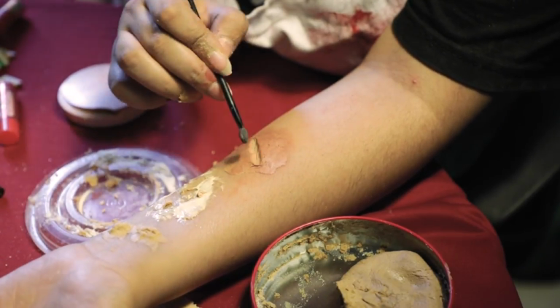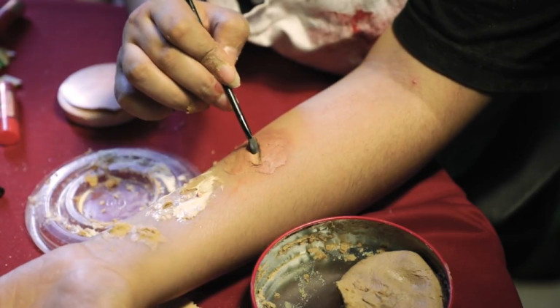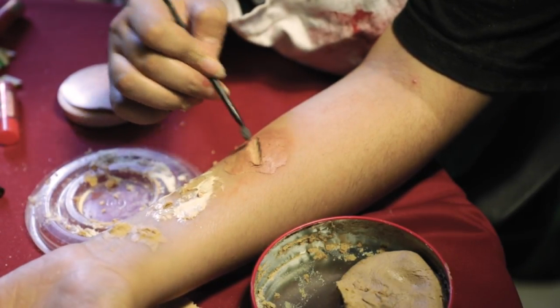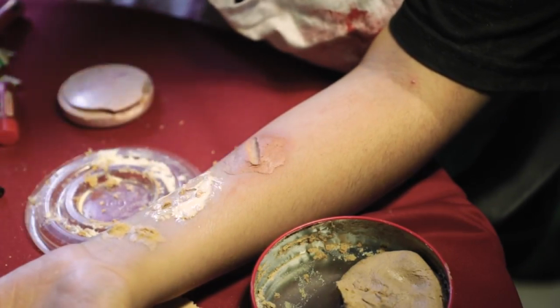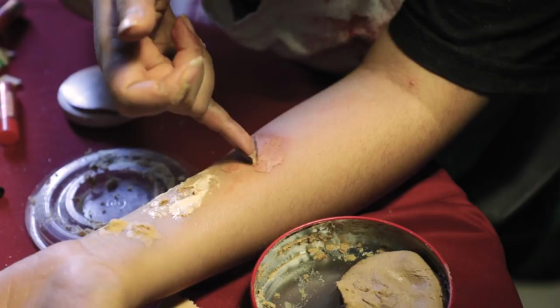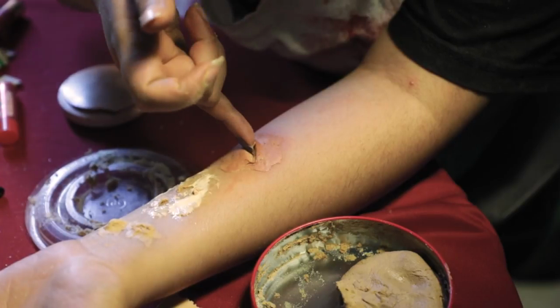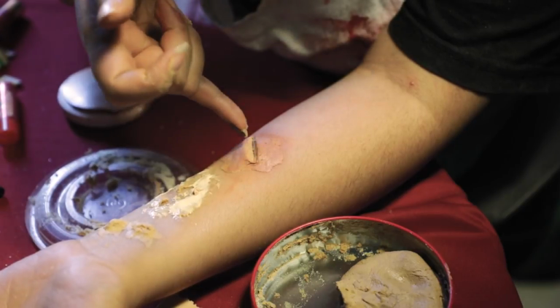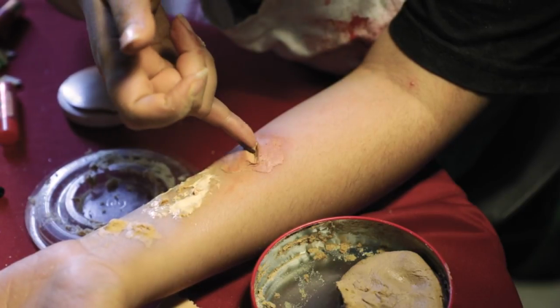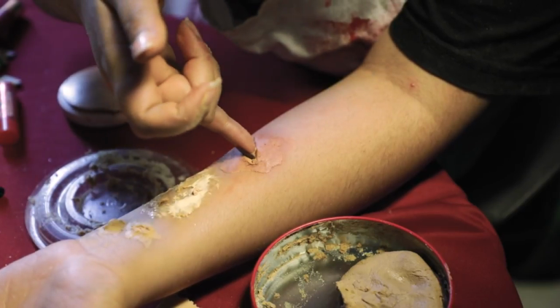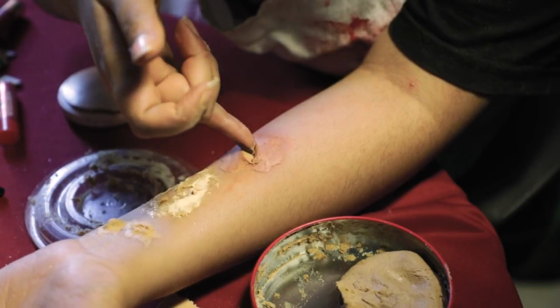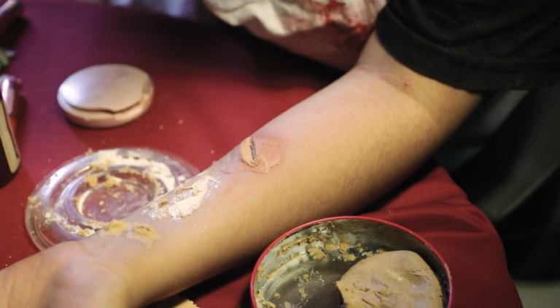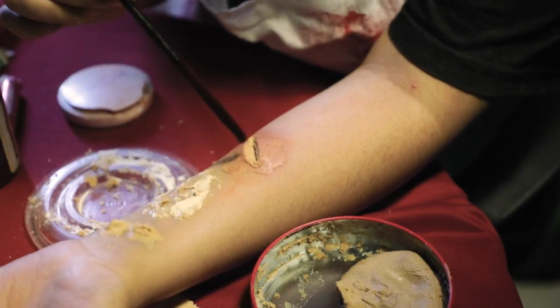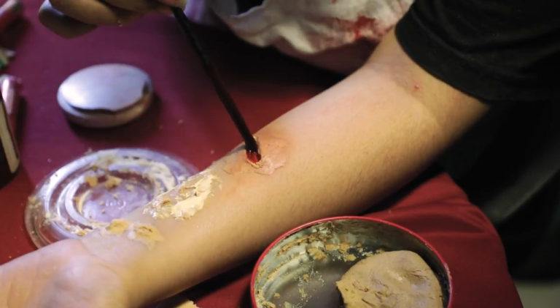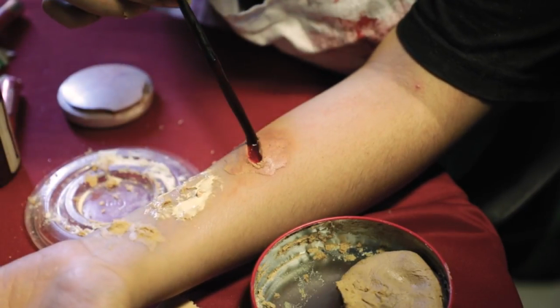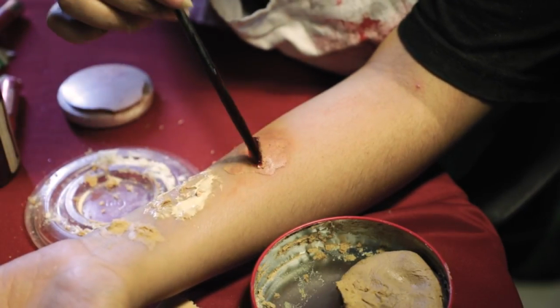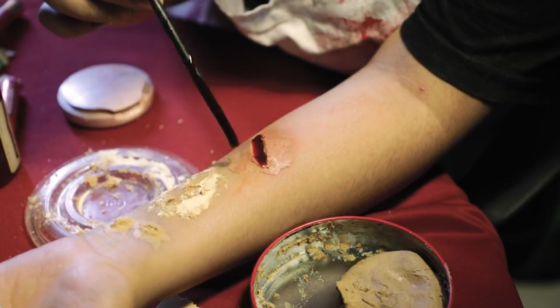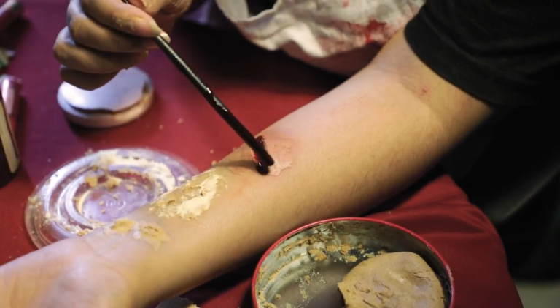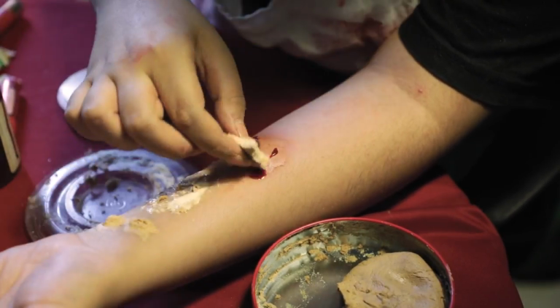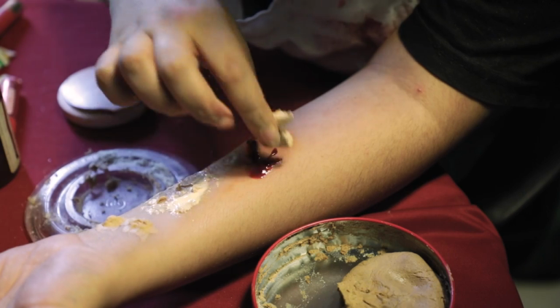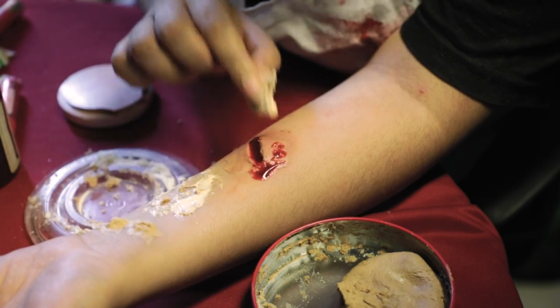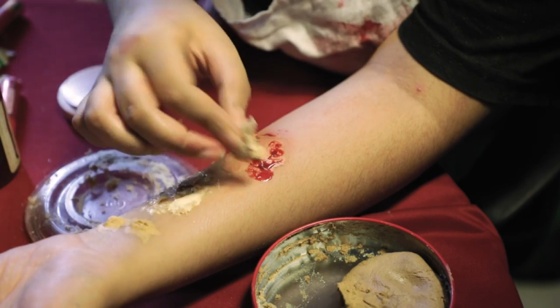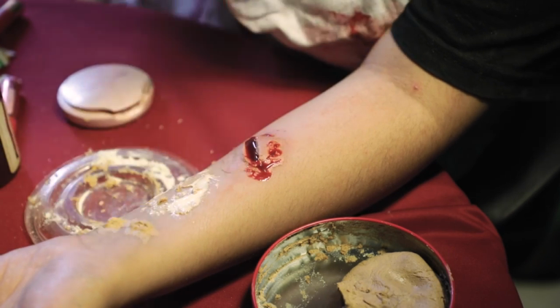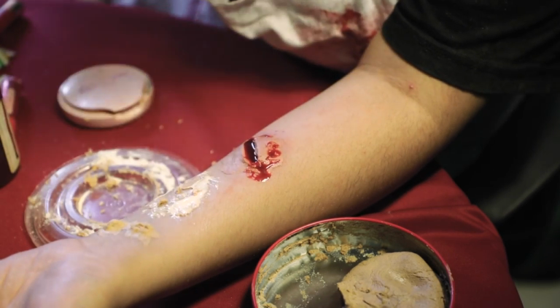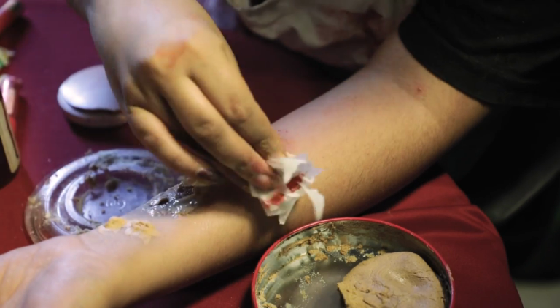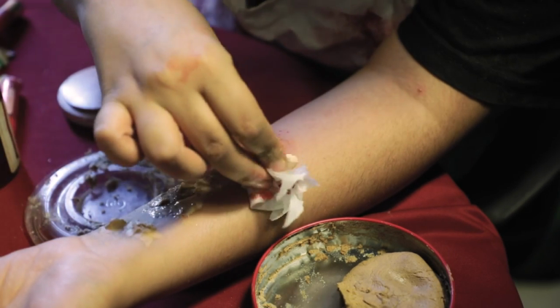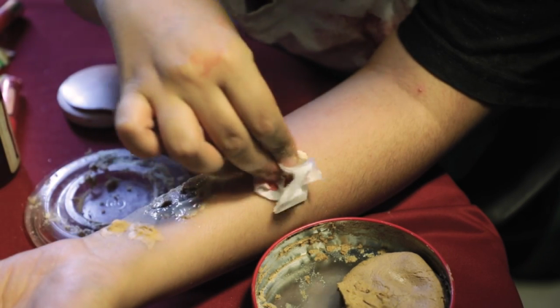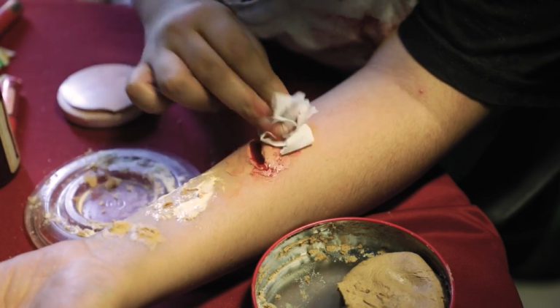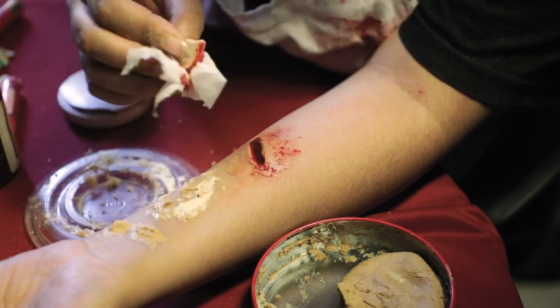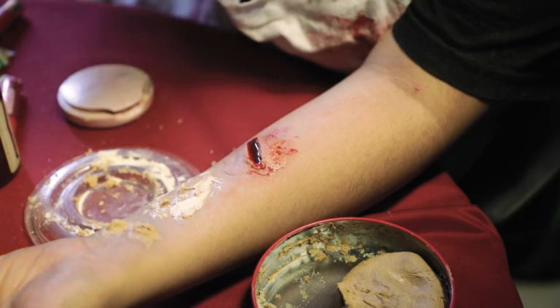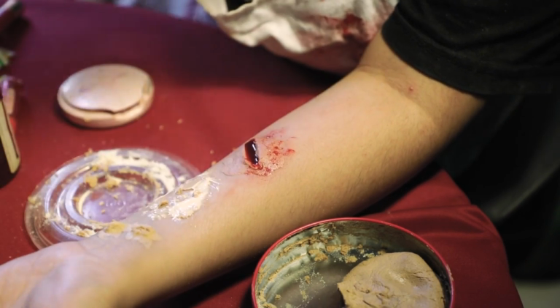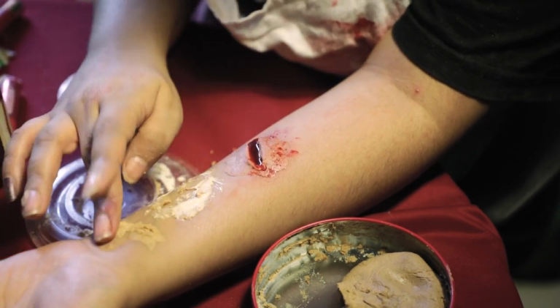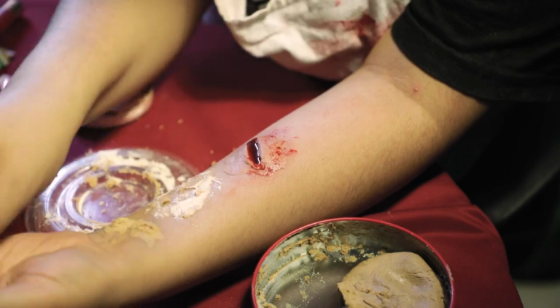Then add fake blood all over it so this looks like you have a fresh wound. And because you use foundation and makeup, it actually looks like your skin.